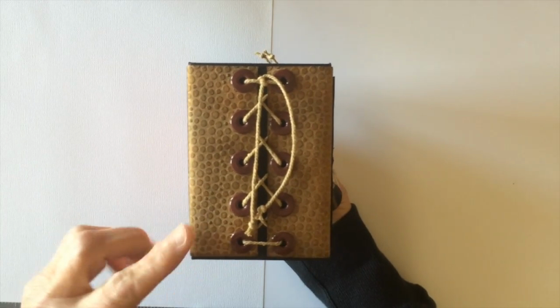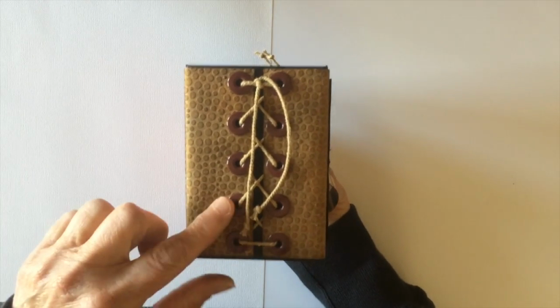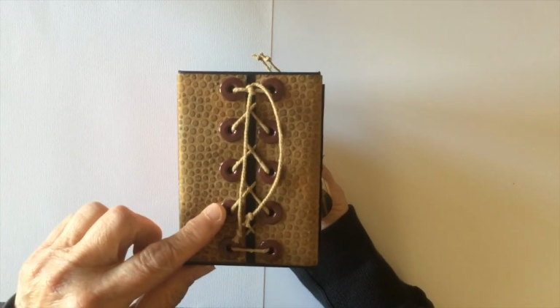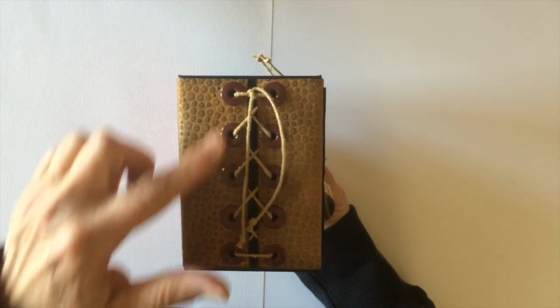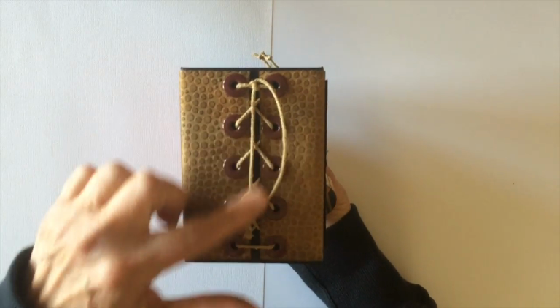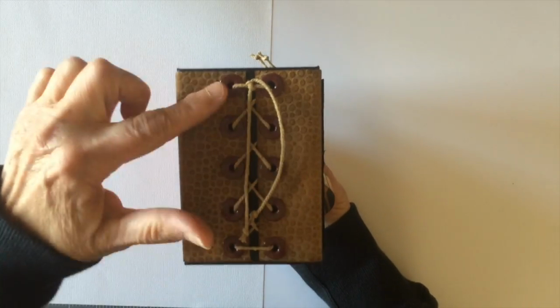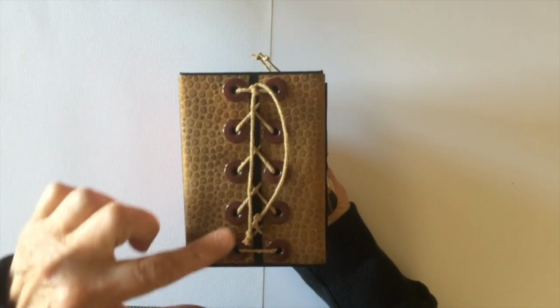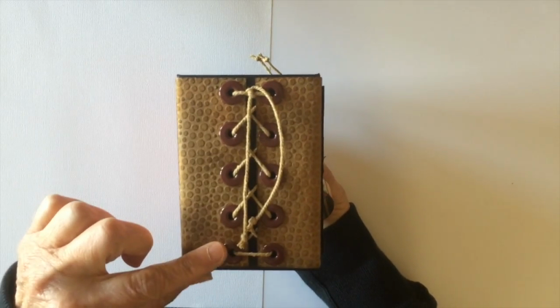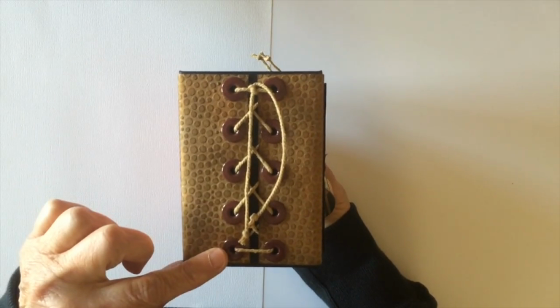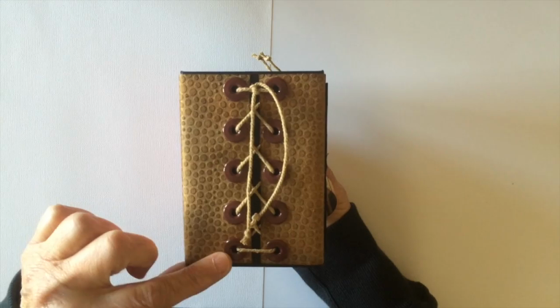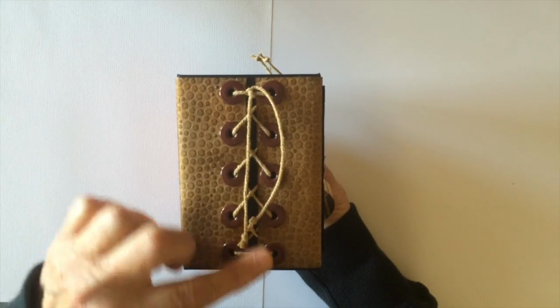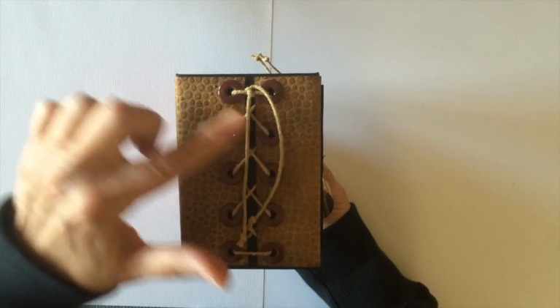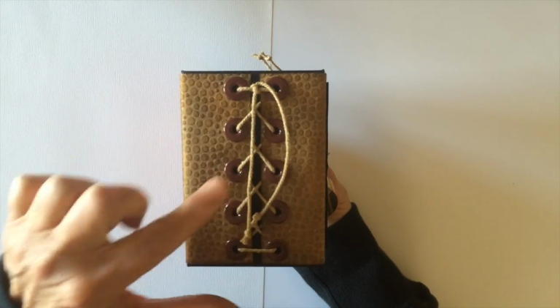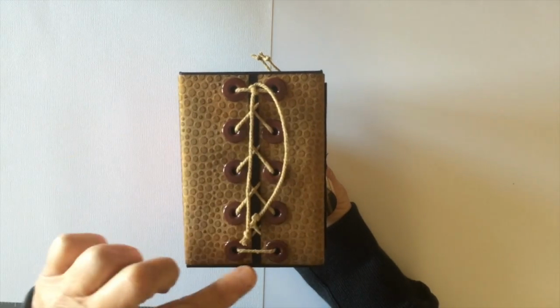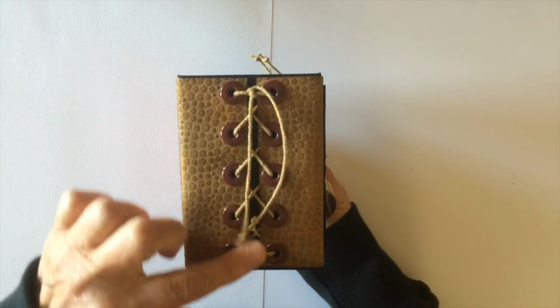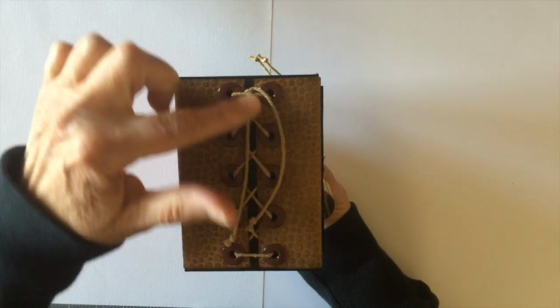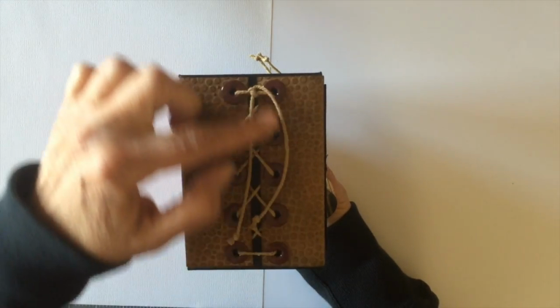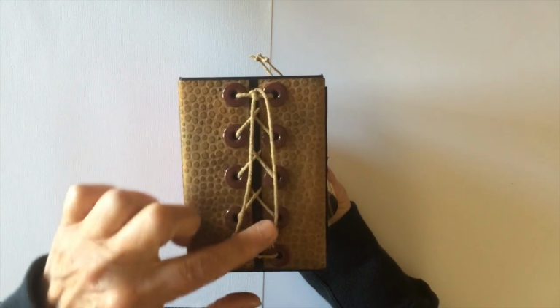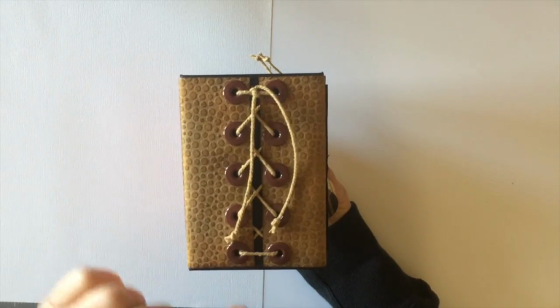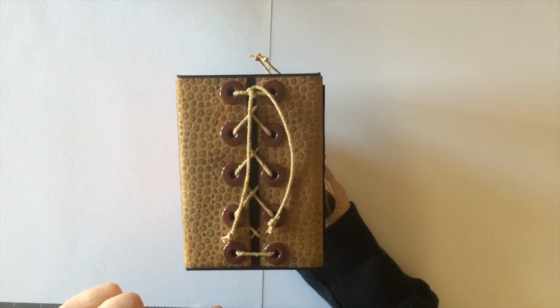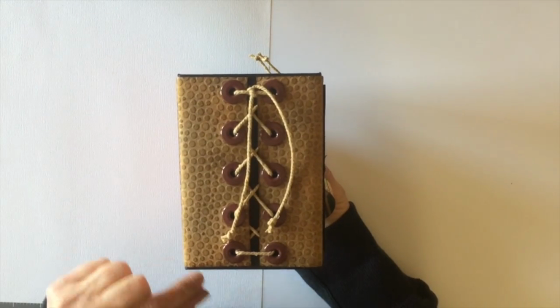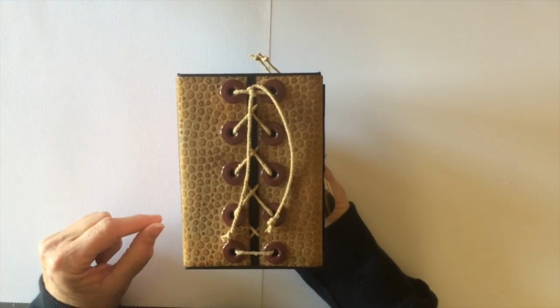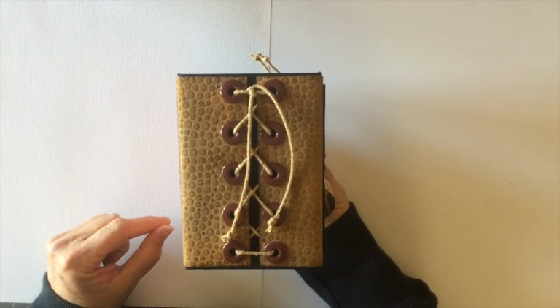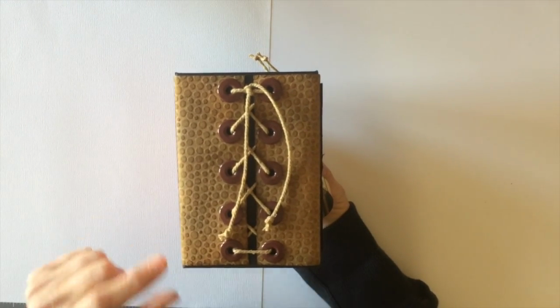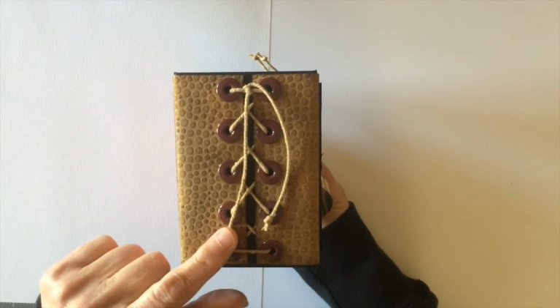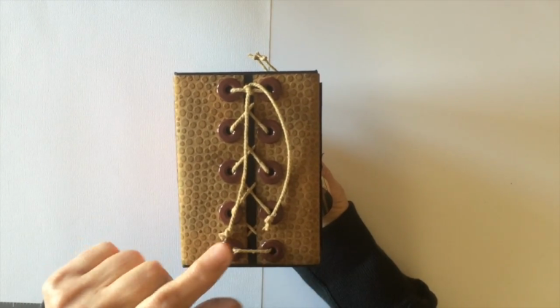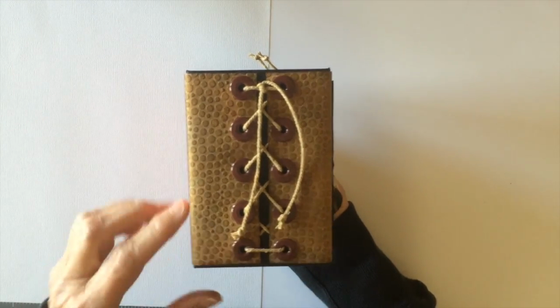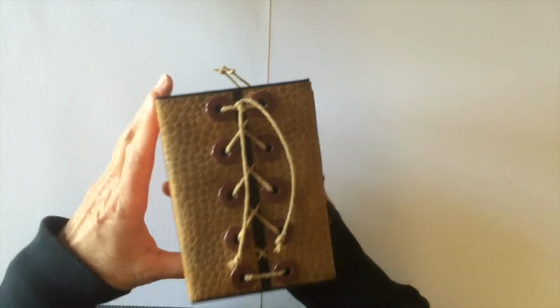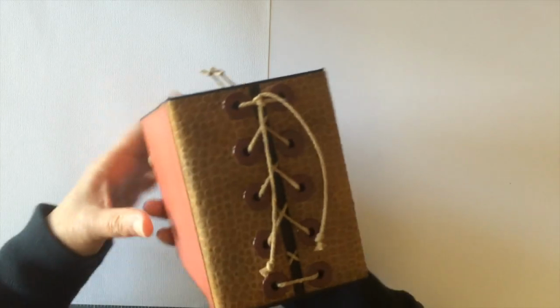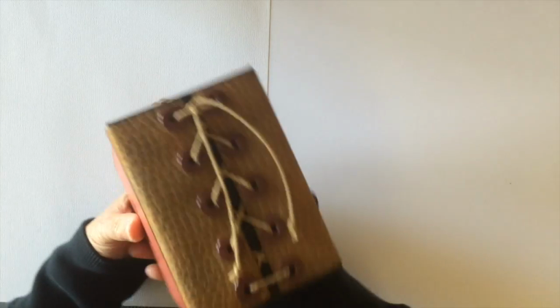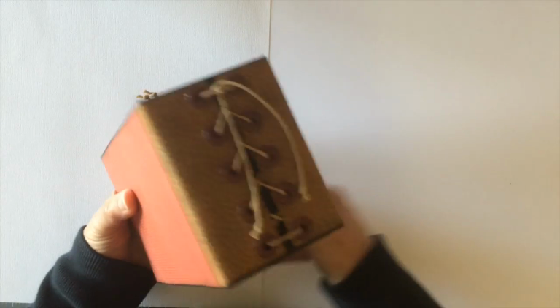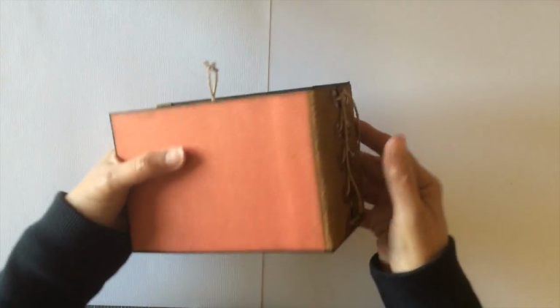I used some extra large eyelets on both sides and then laced it up with some Maya Road twine. And then this is the back.